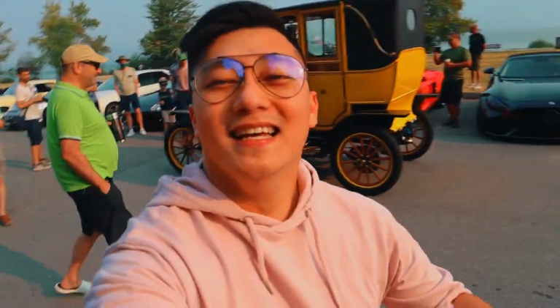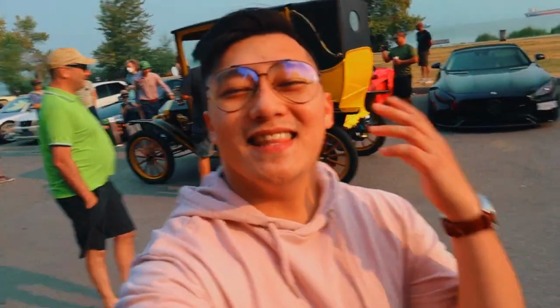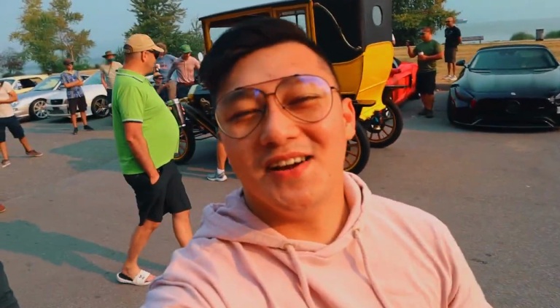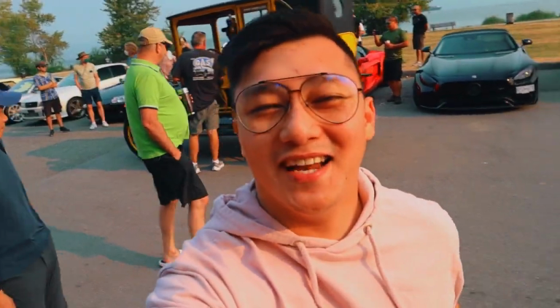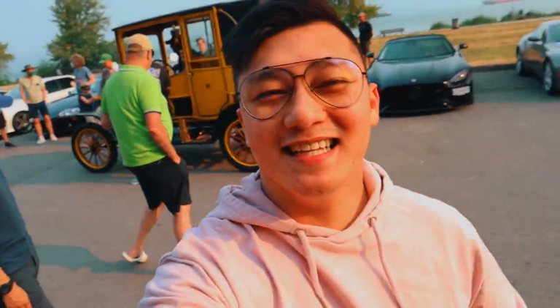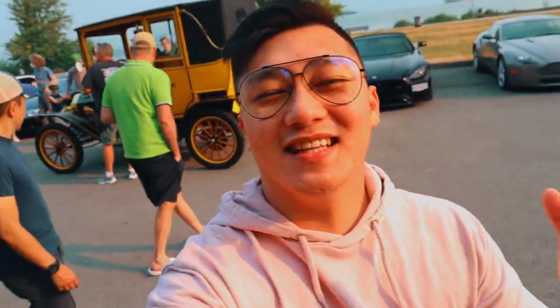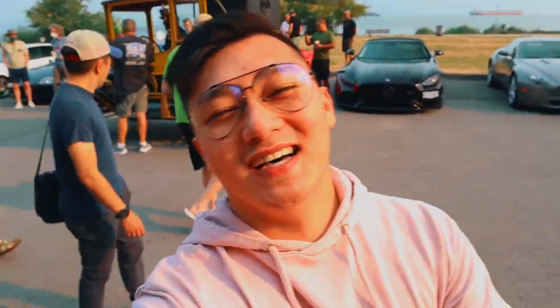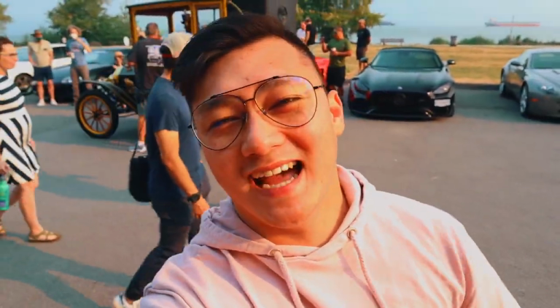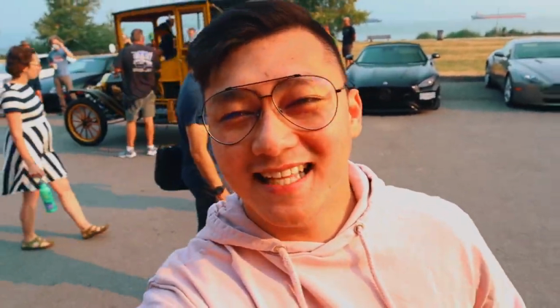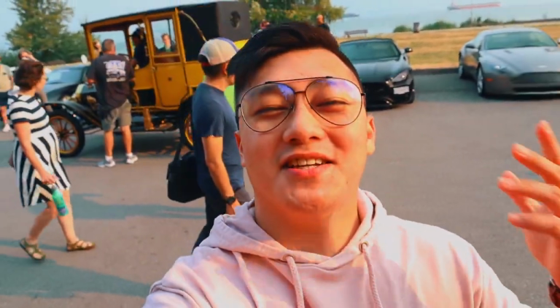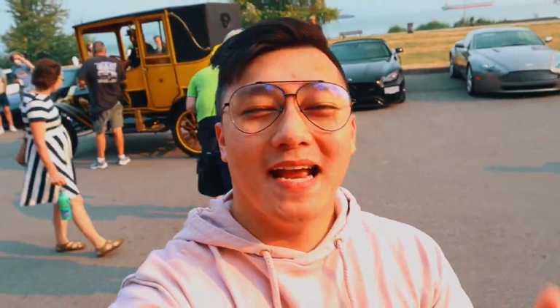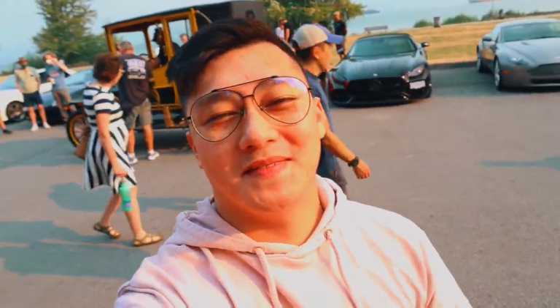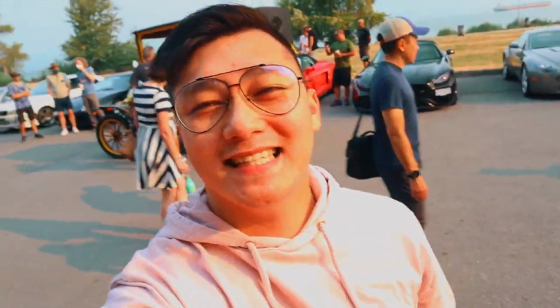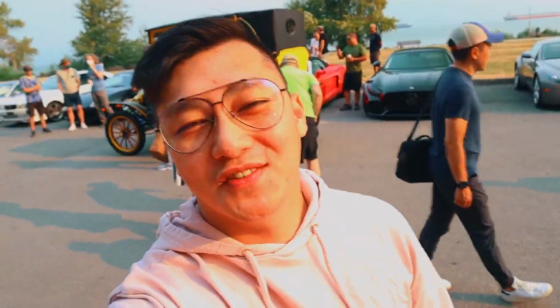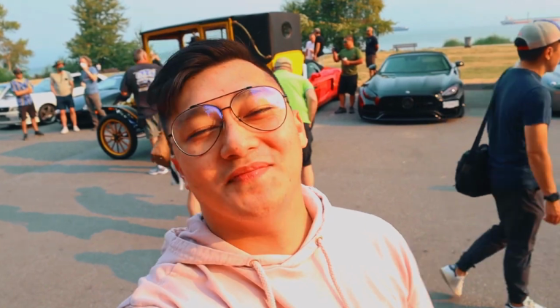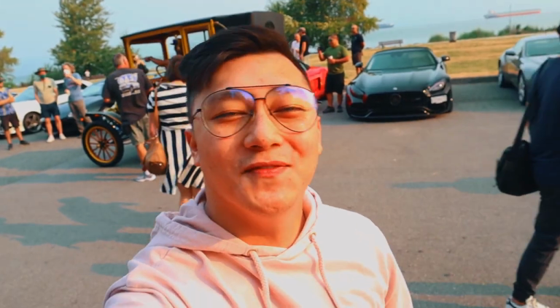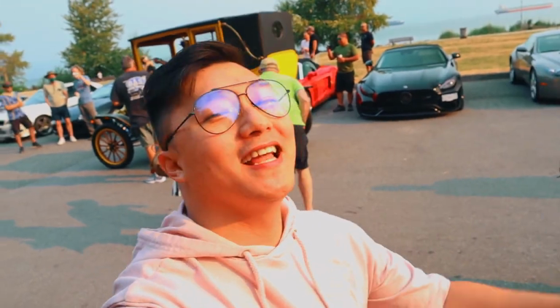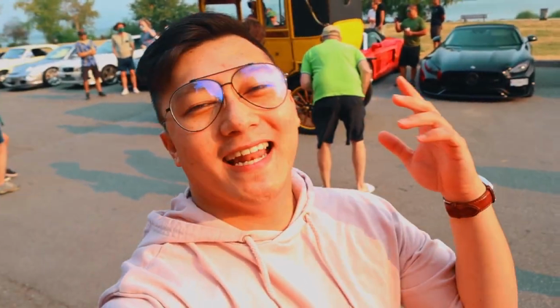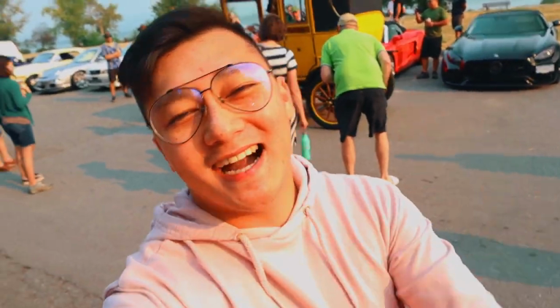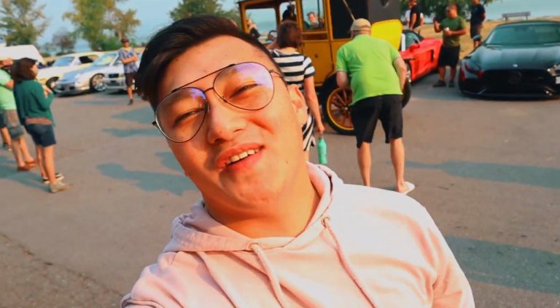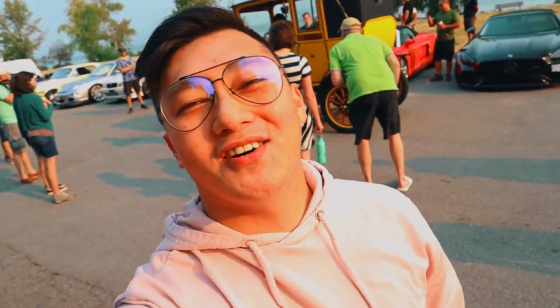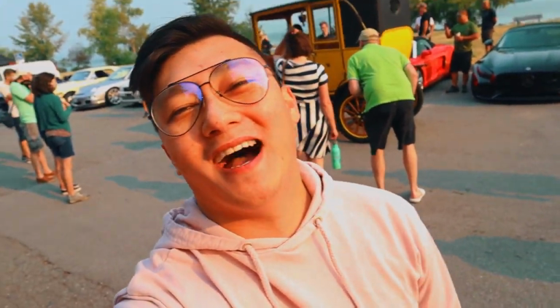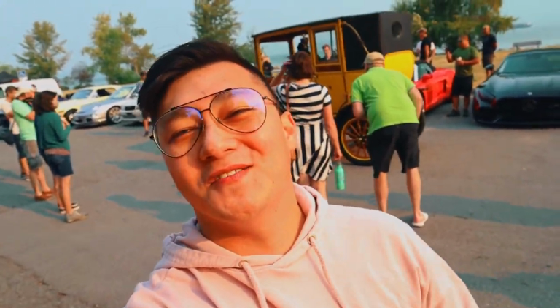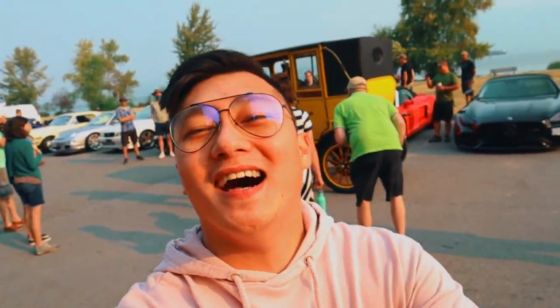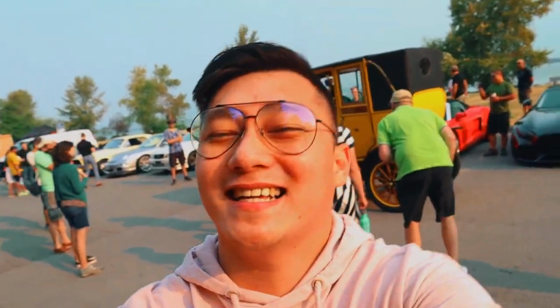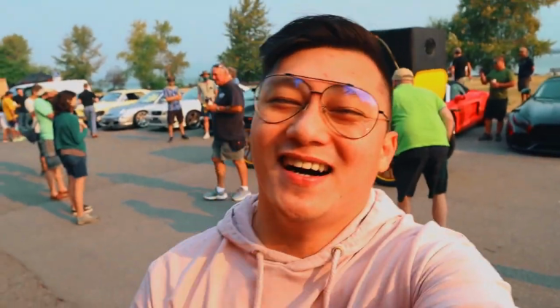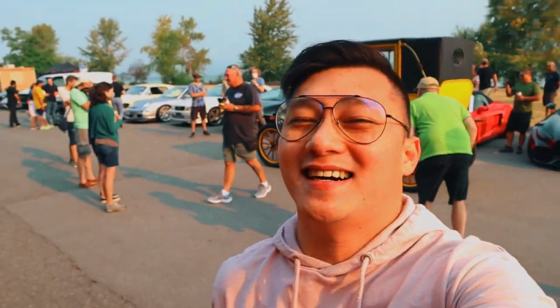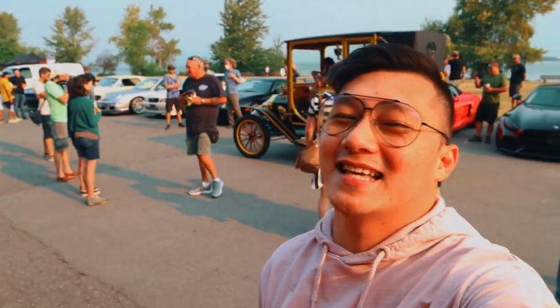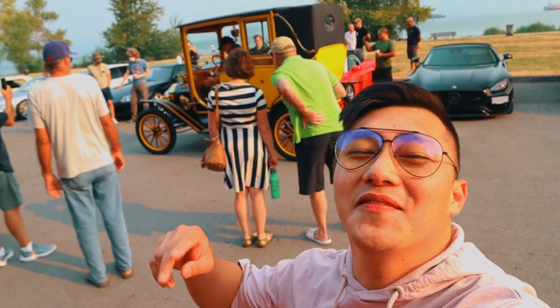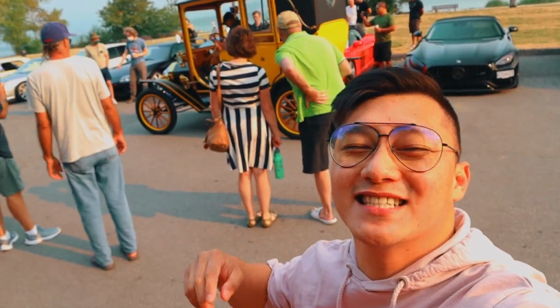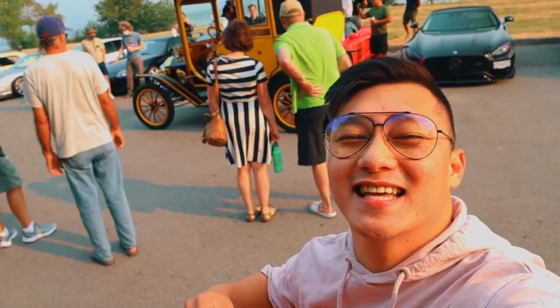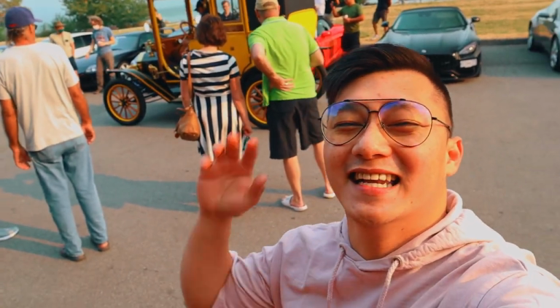So this car behind me is called the Landaulet — it's actually made from 1912 by Ford and it's got 20 horsepower. What an iconic car, I hope you guys enjoyed this one.